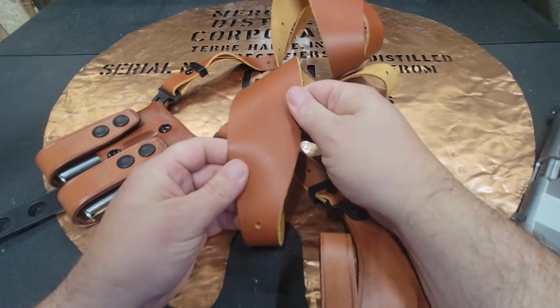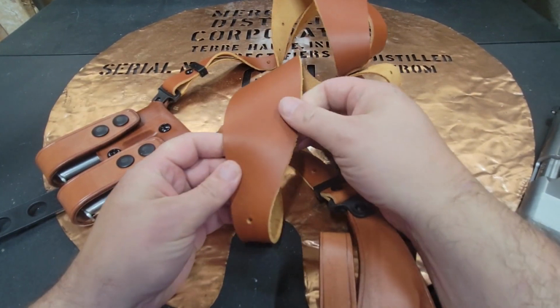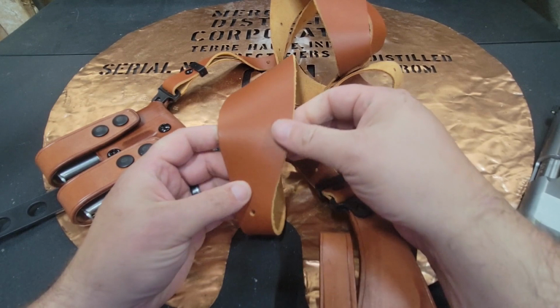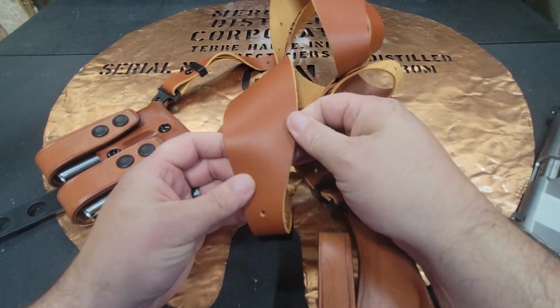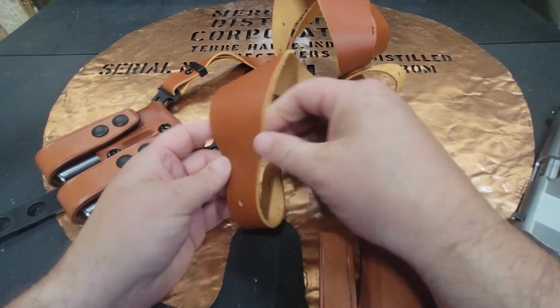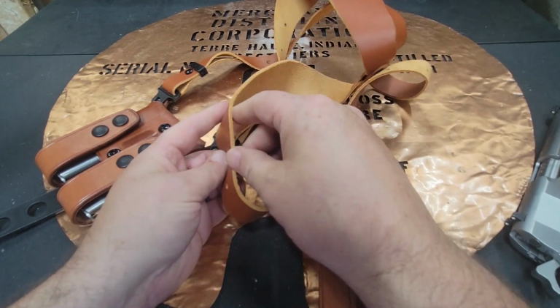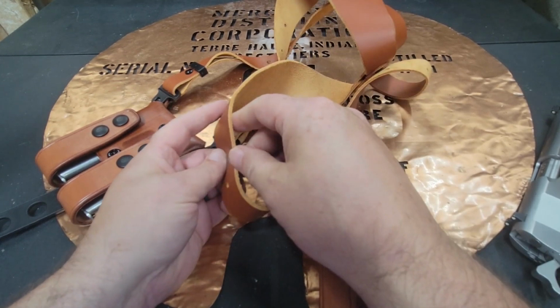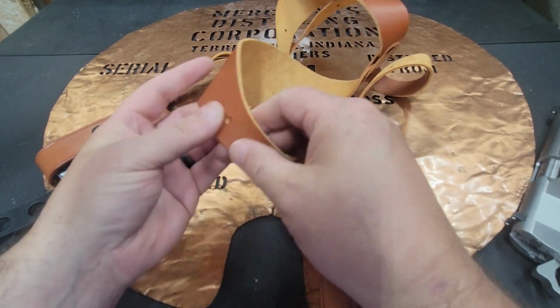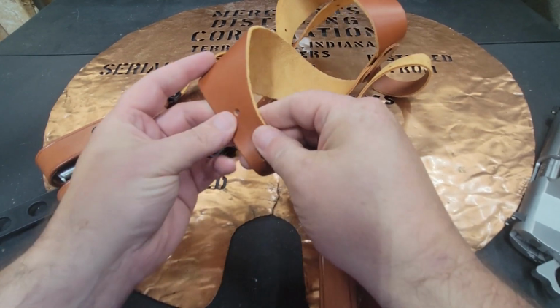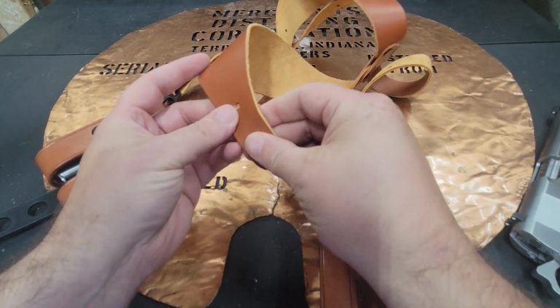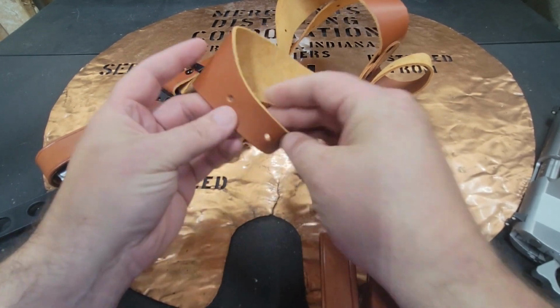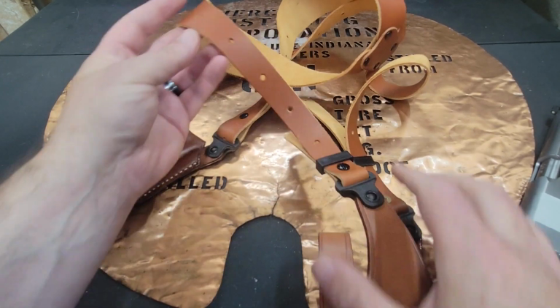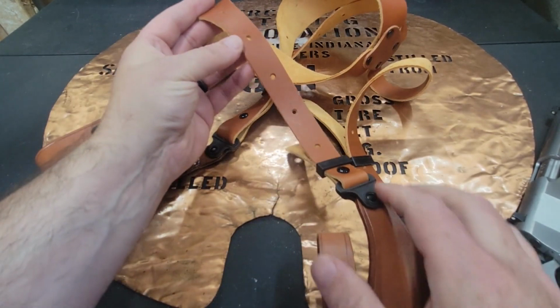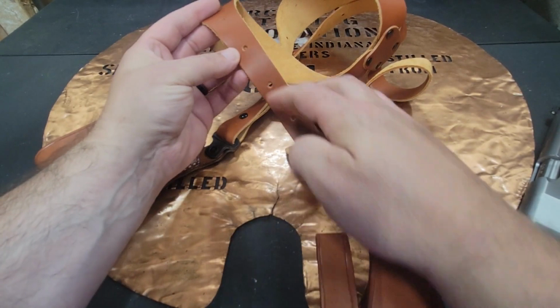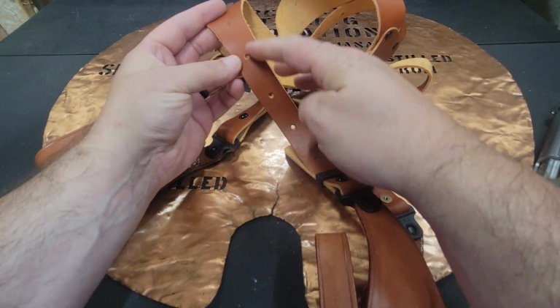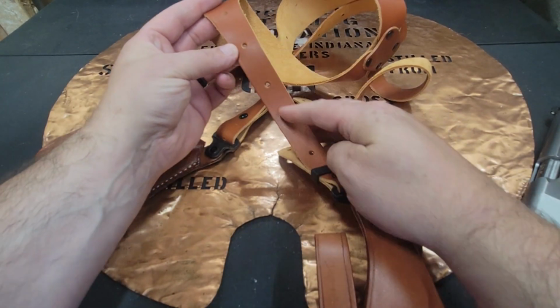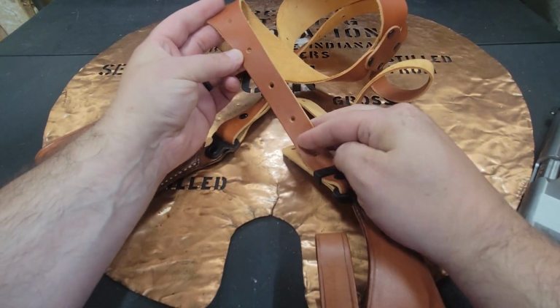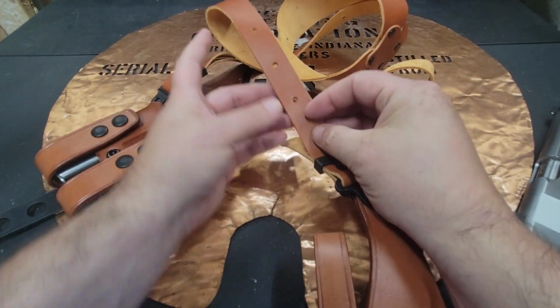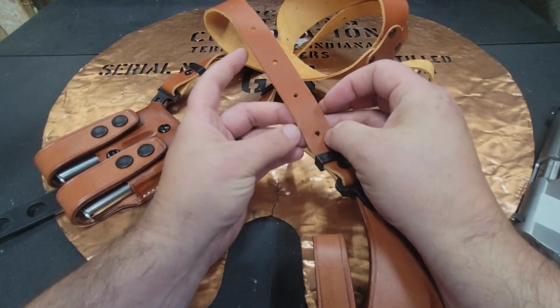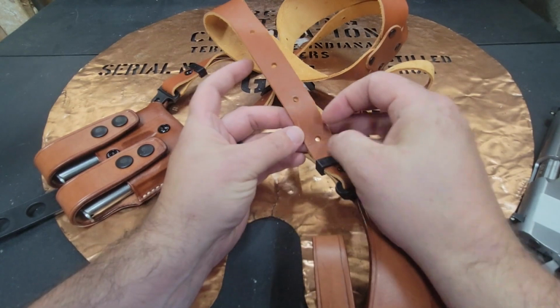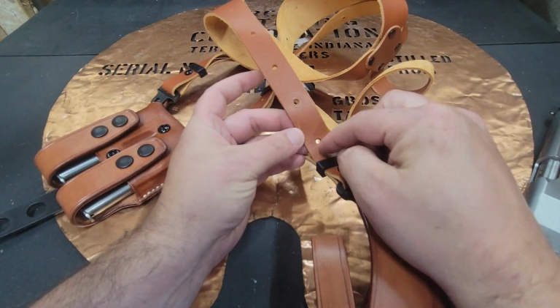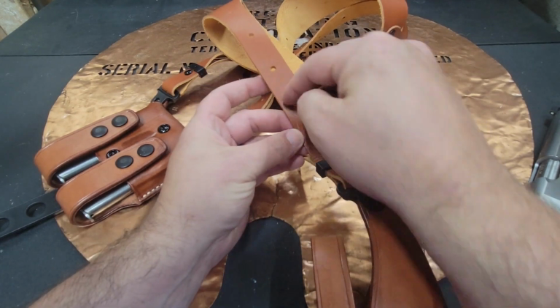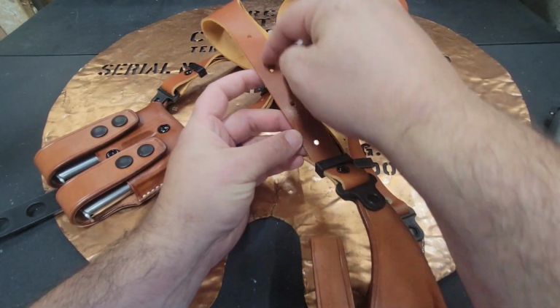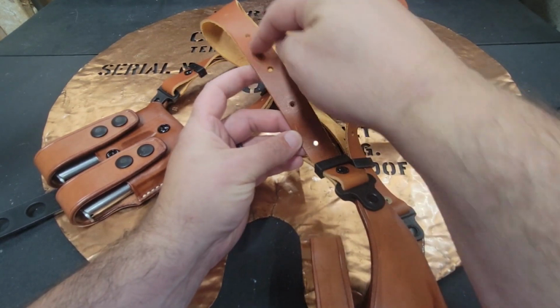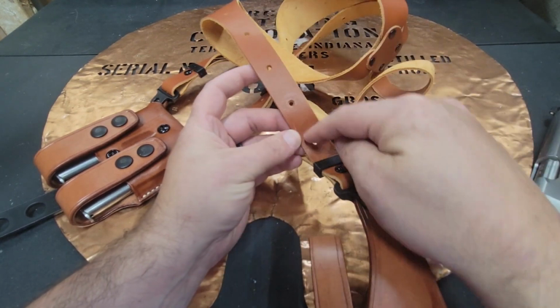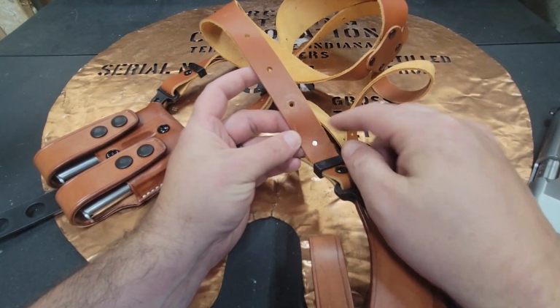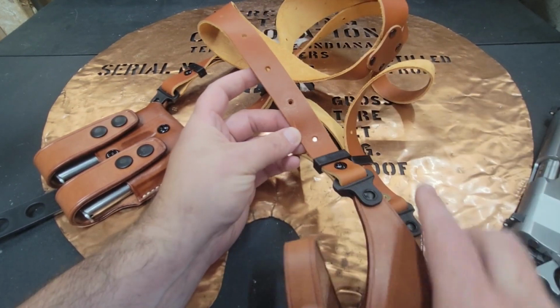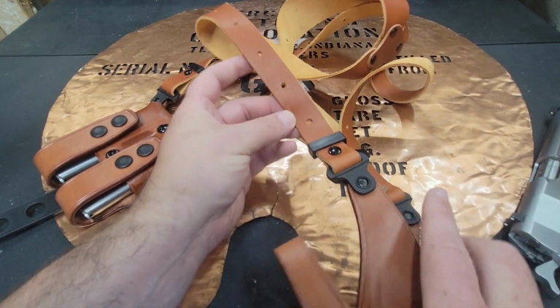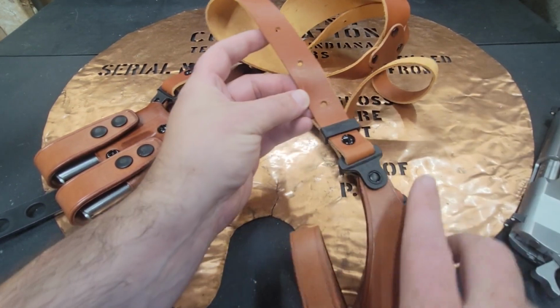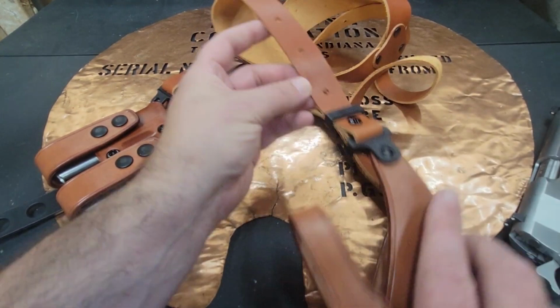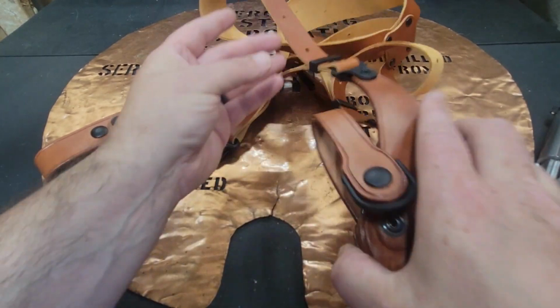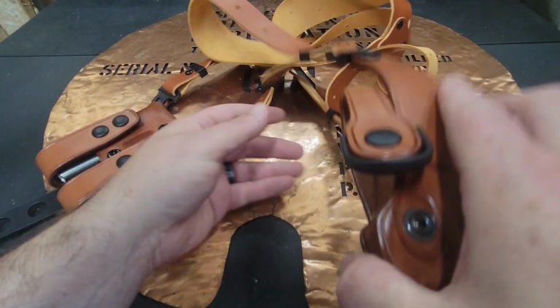This is all very nice, soft leather. You've got a lot of different size options, so you can adjust it a lot.